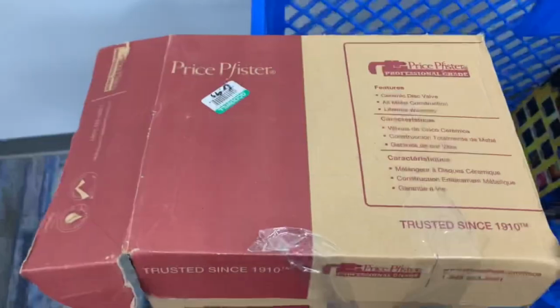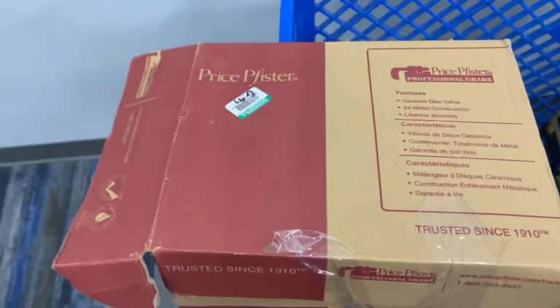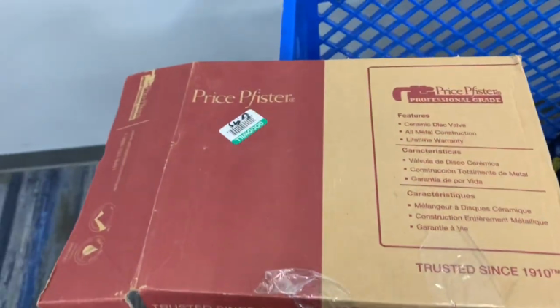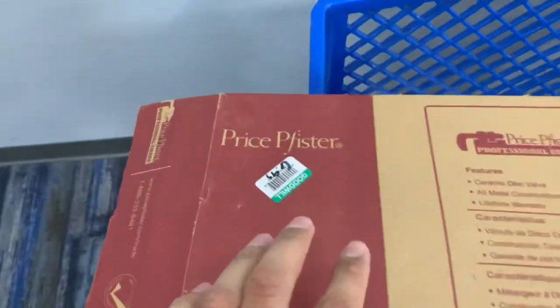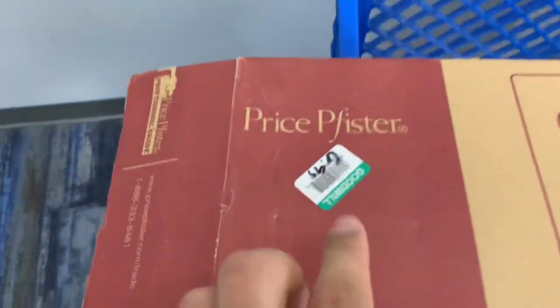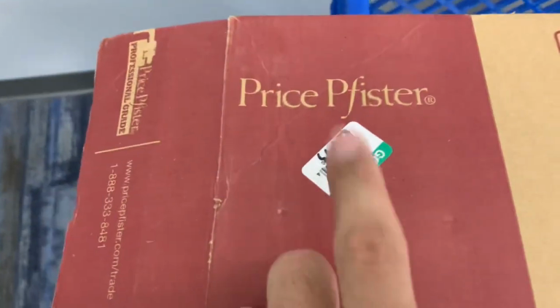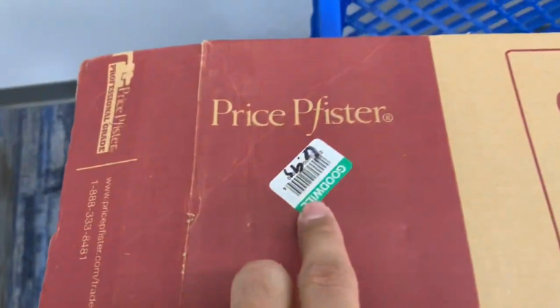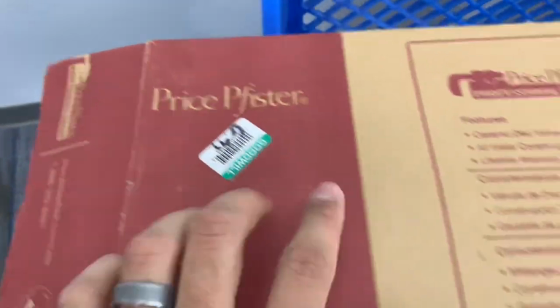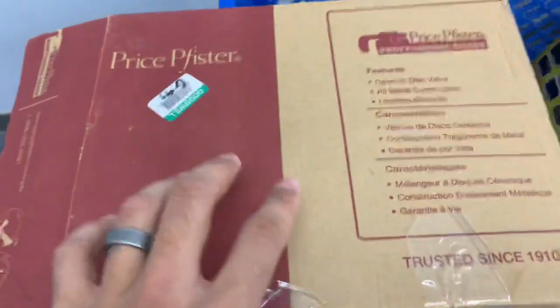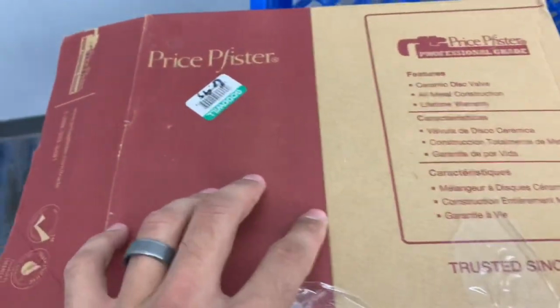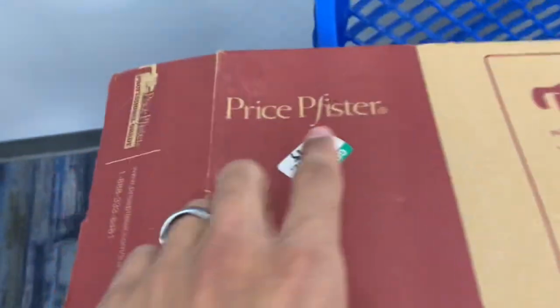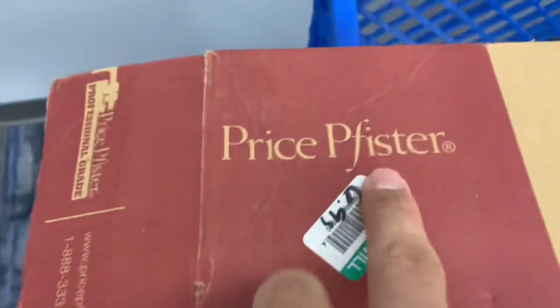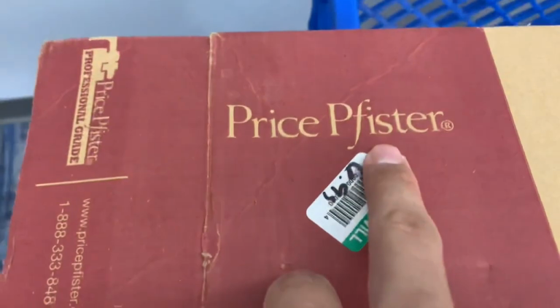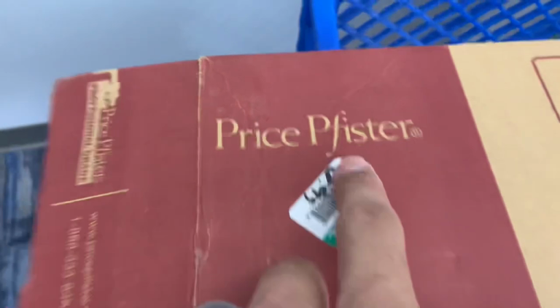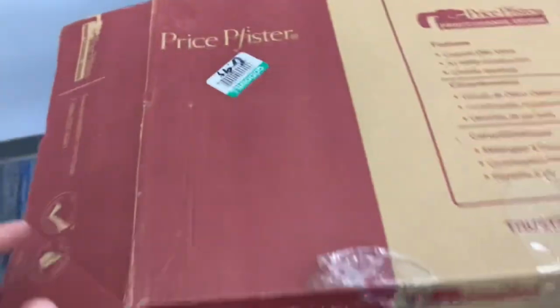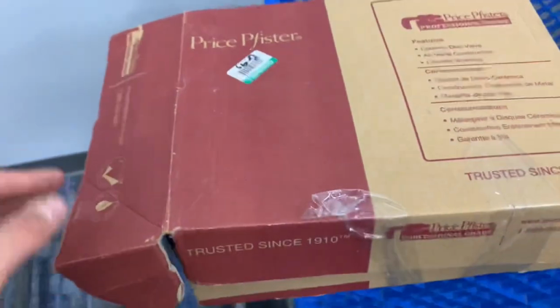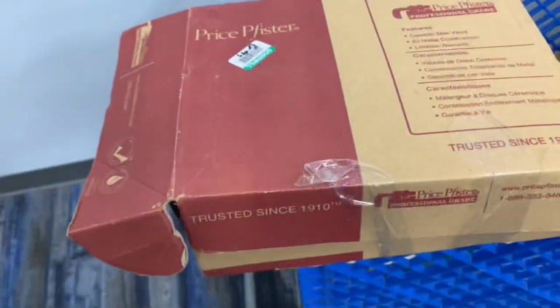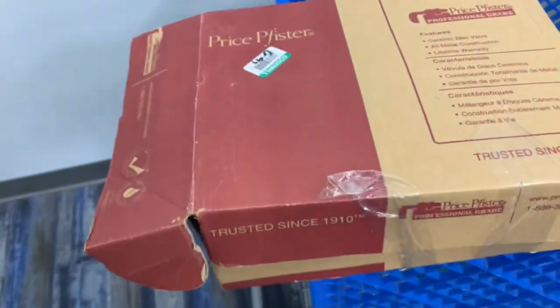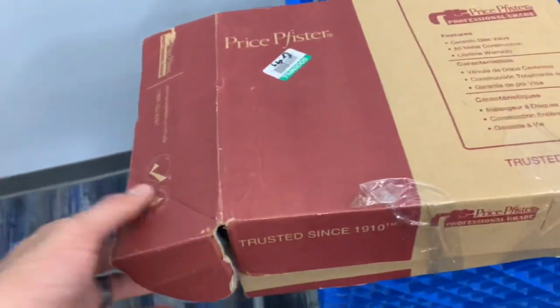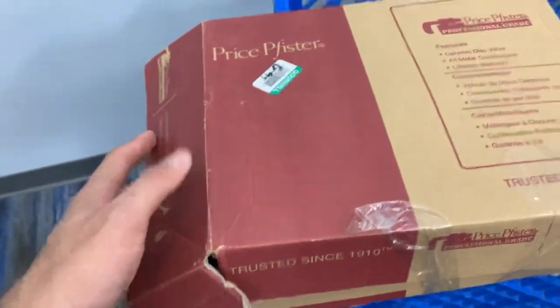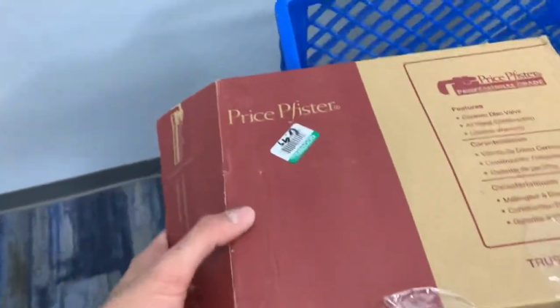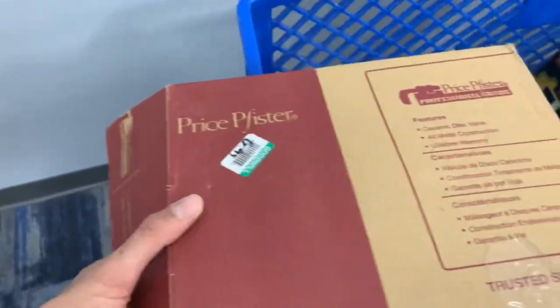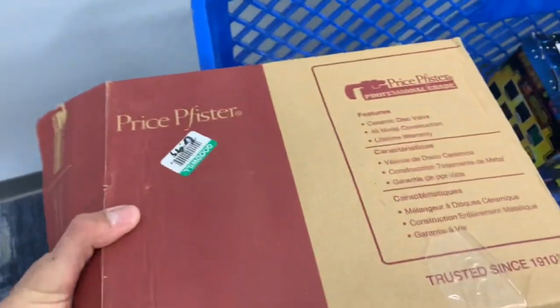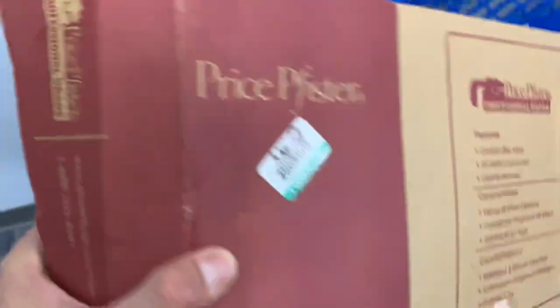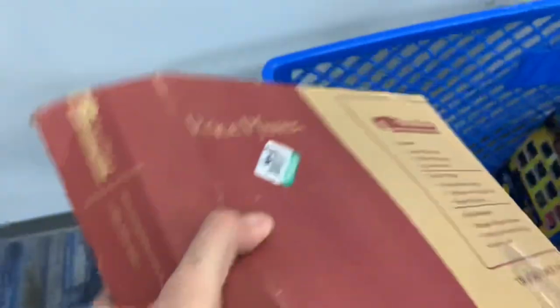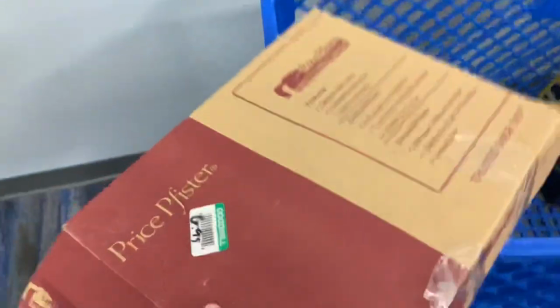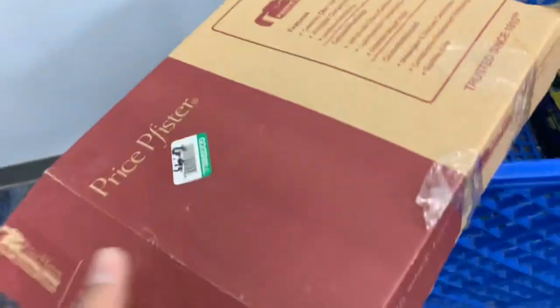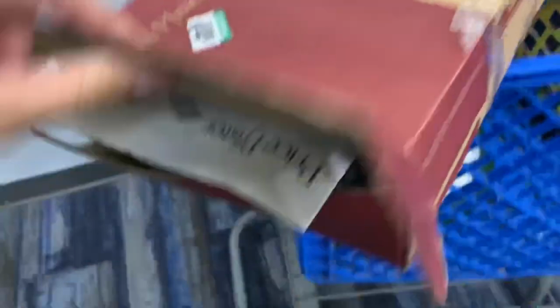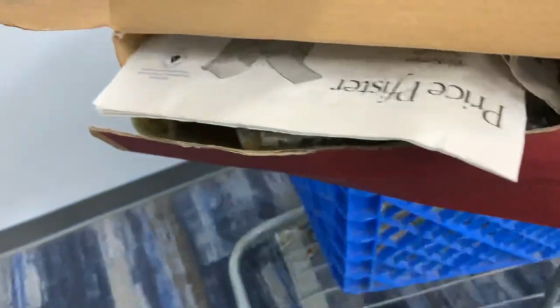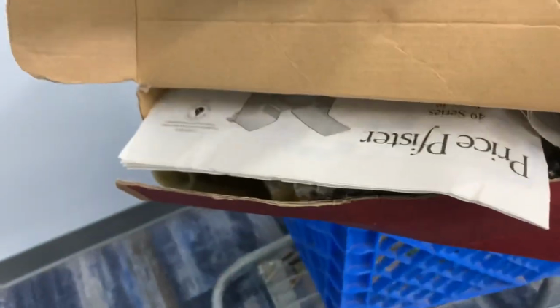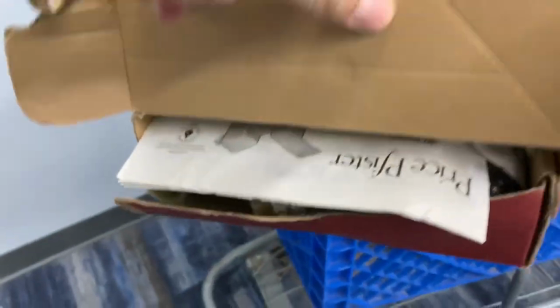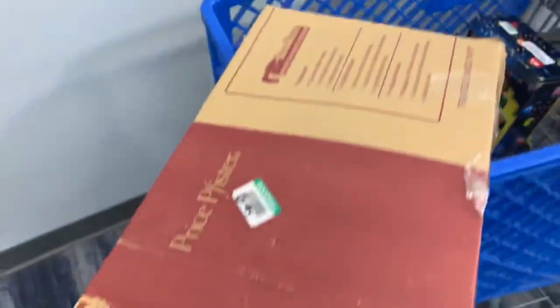This next one I need to do more research on — they want seven bucks. This is a faucet by the brand Fisser; they range anywhere from about $30 to $100. I'm going to take it home and do a little more research. I also have to figure out if it's used or just an open box.